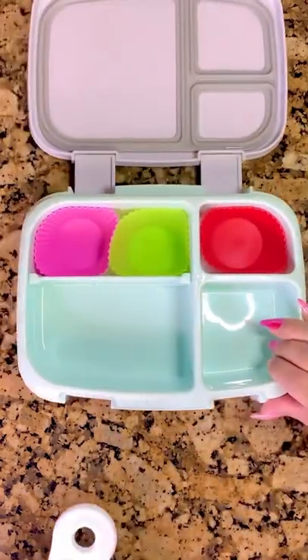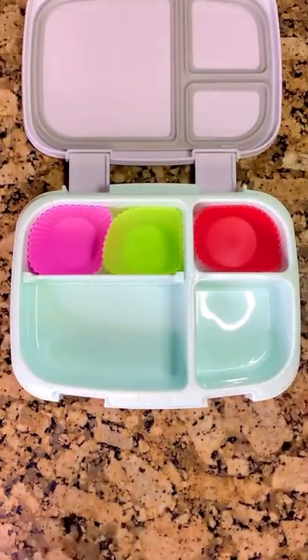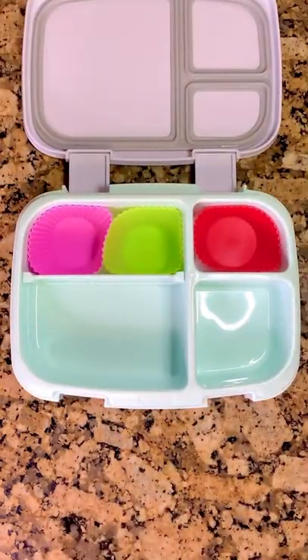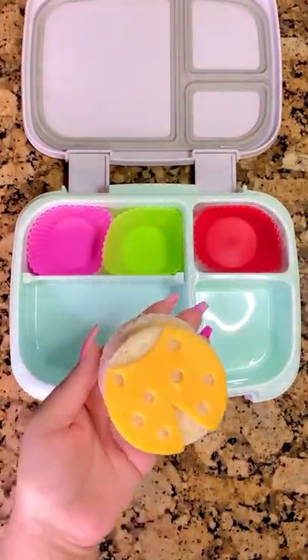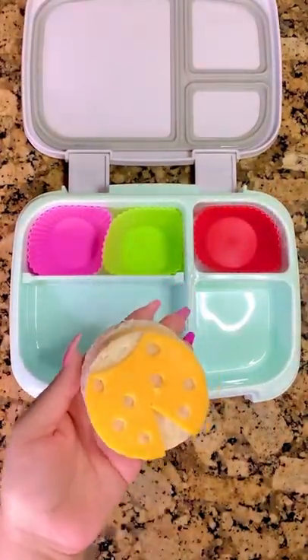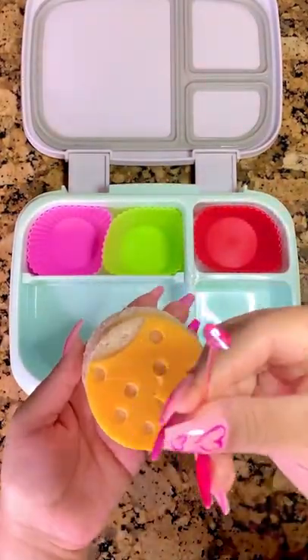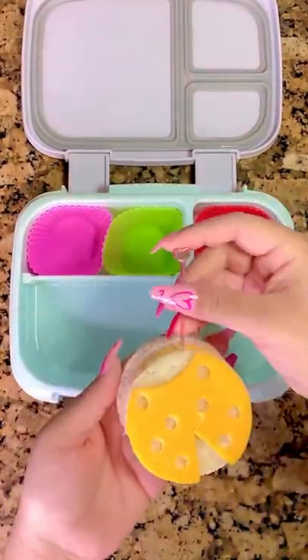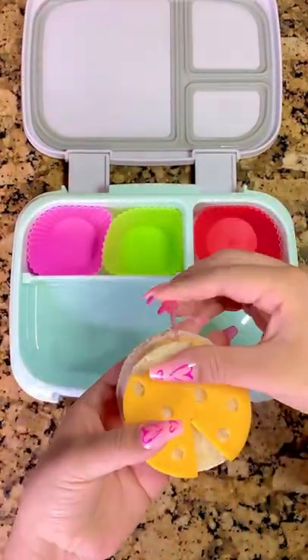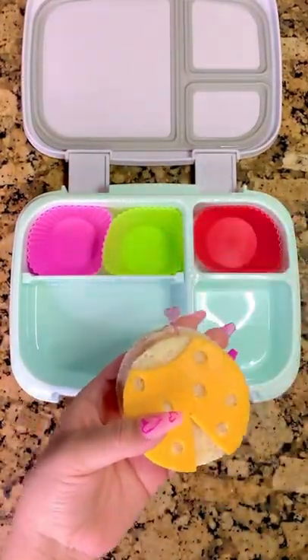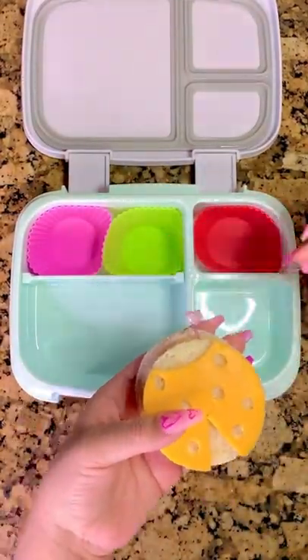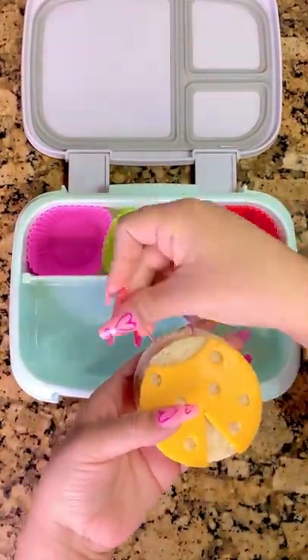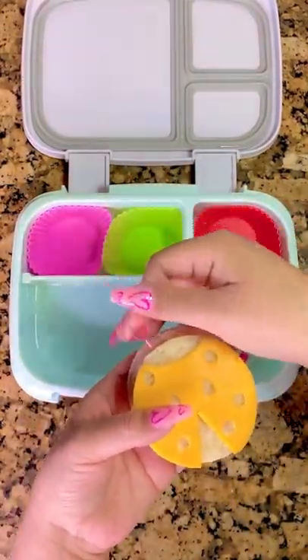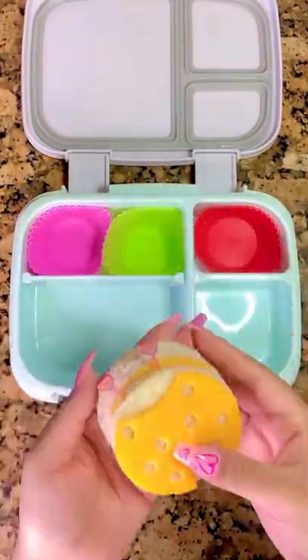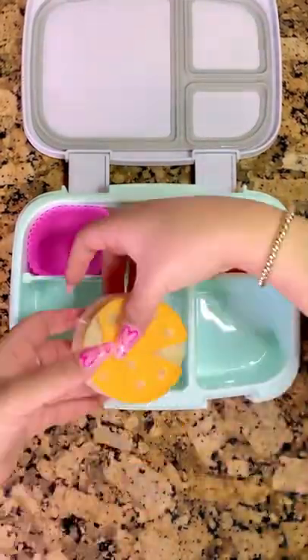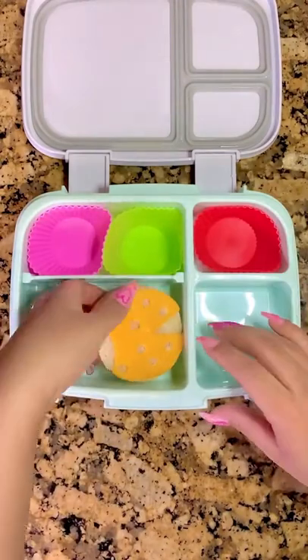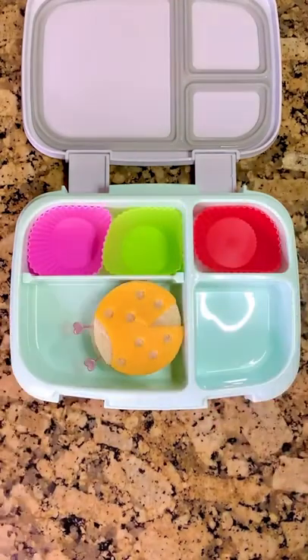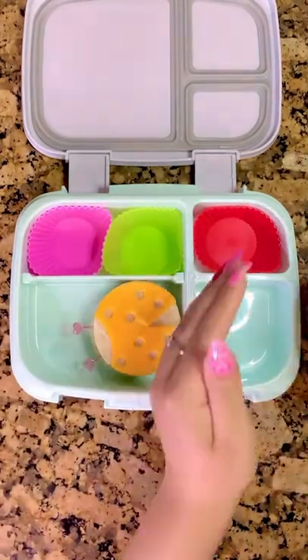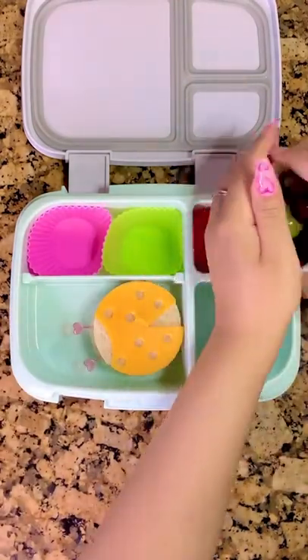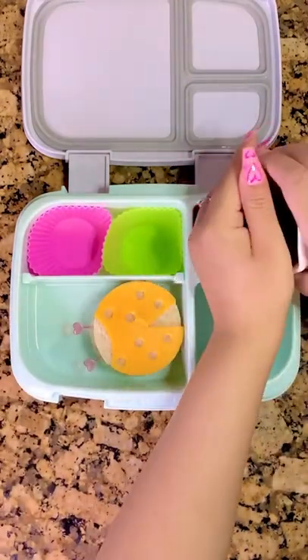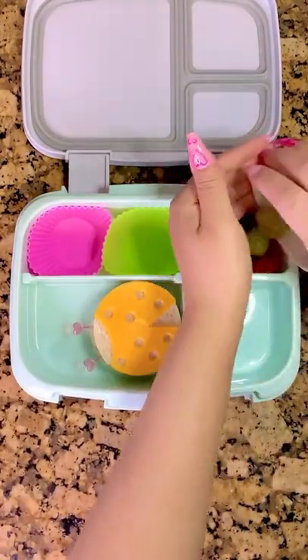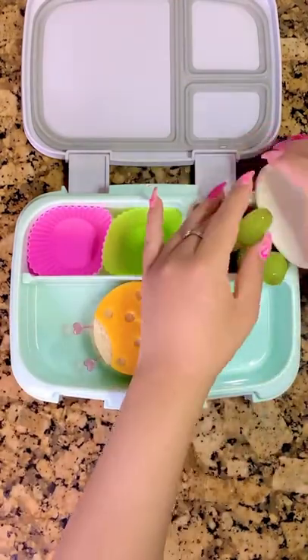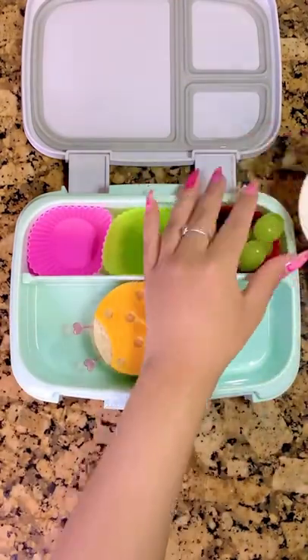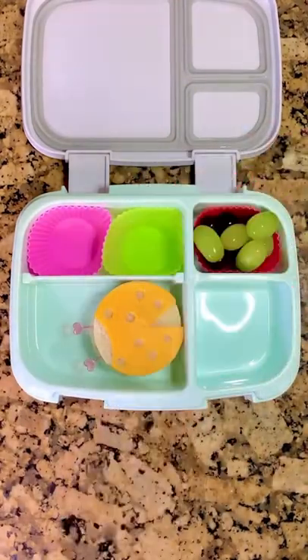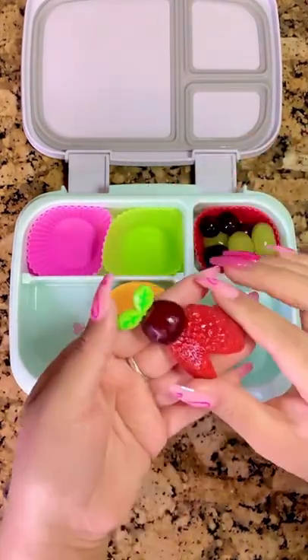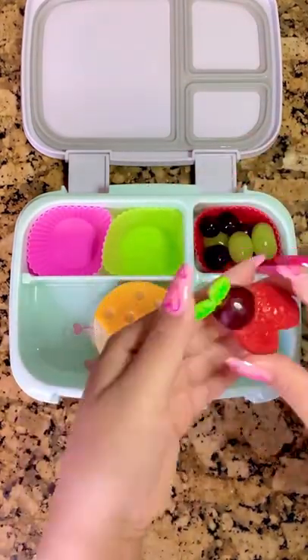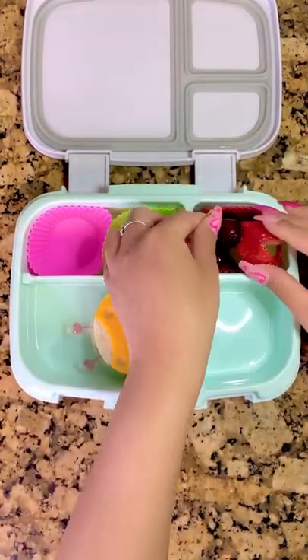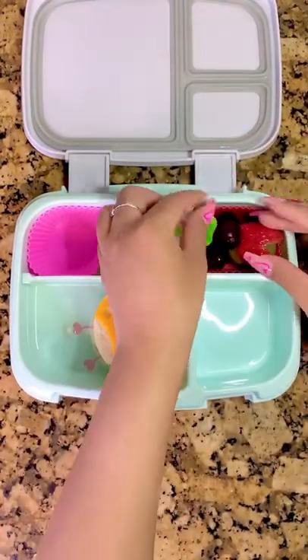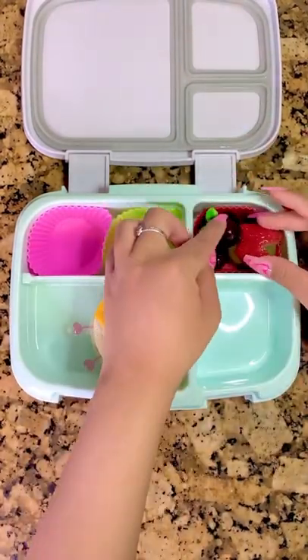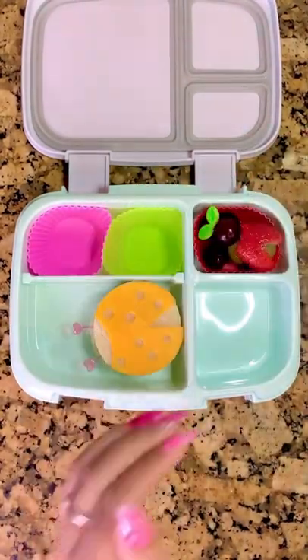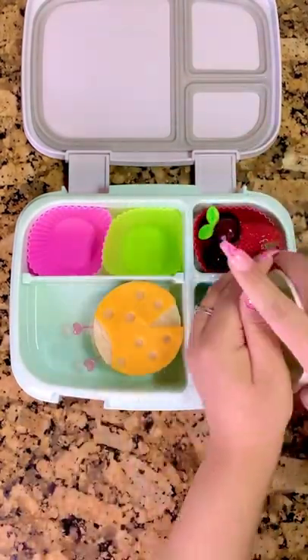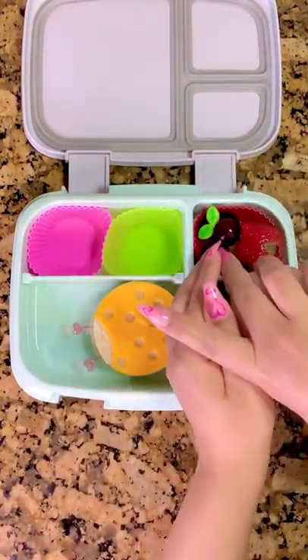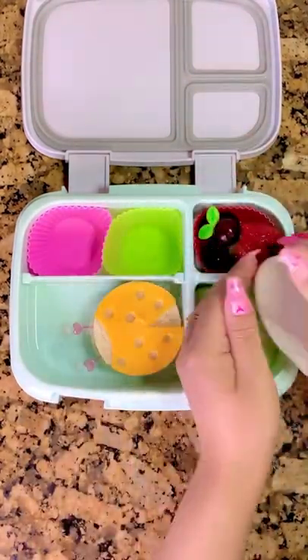Once I have my sandwich all ready, I'm going to add in these little heart picks for the antennae. Then for his fruit today he's going to get some grapes, and I made another little ladybug out of a strawberry heart and grape.